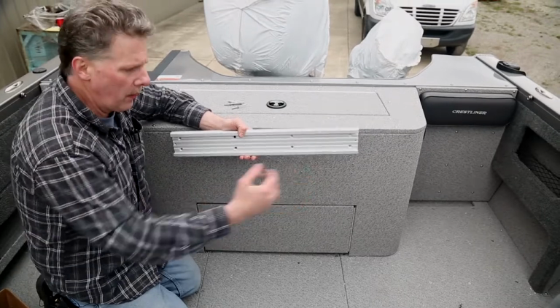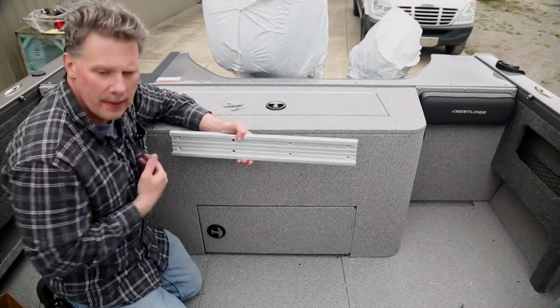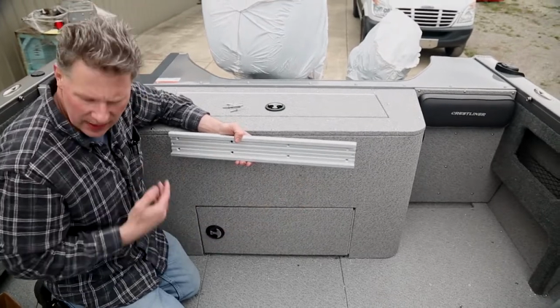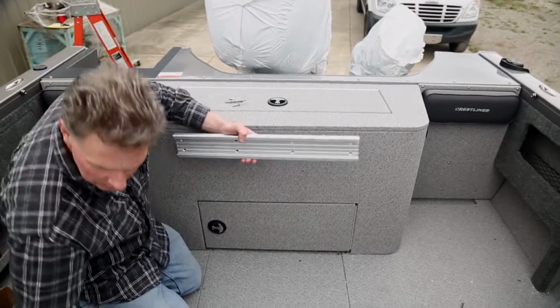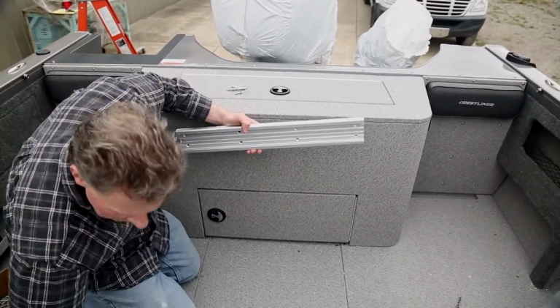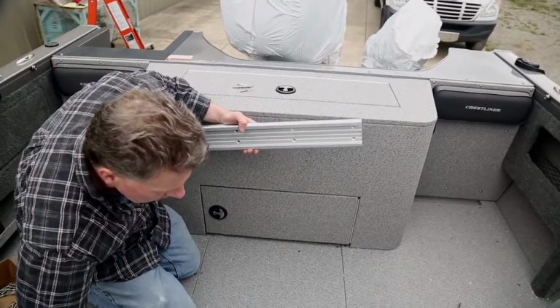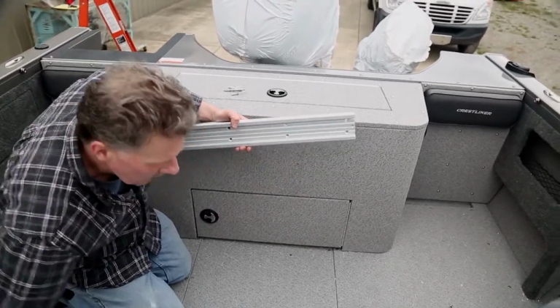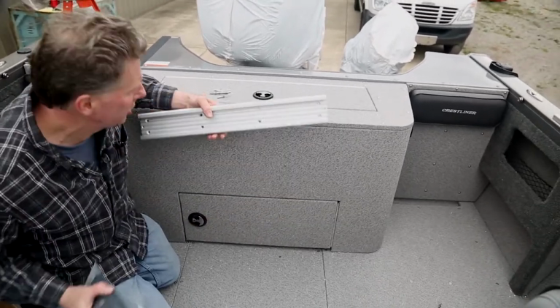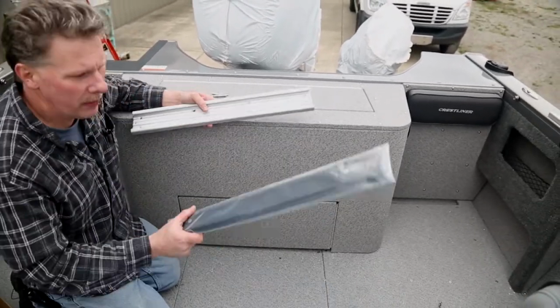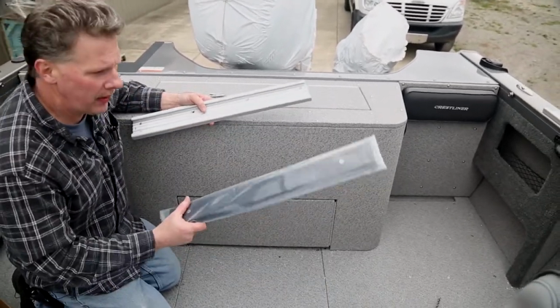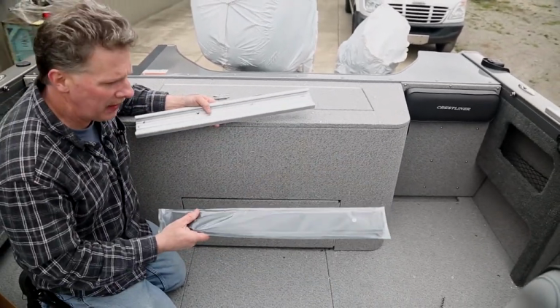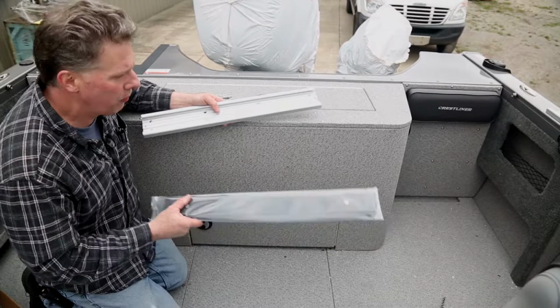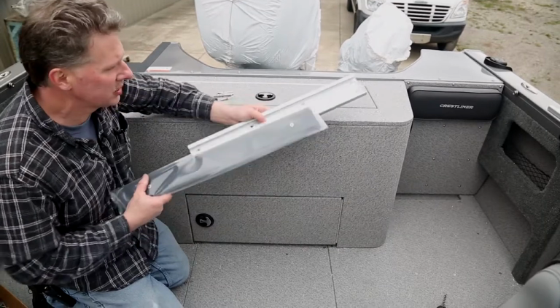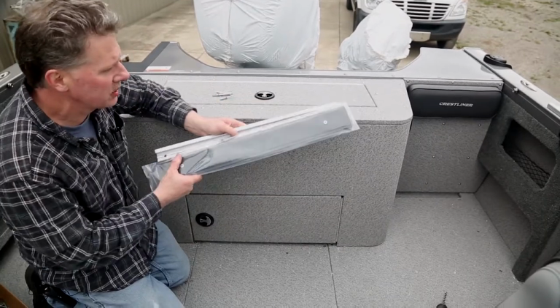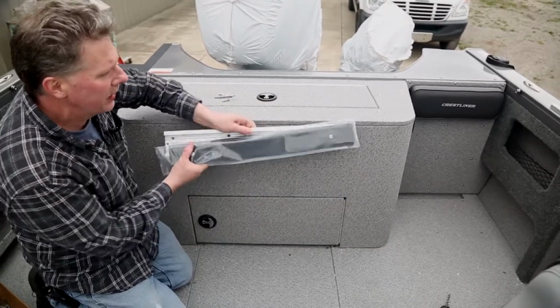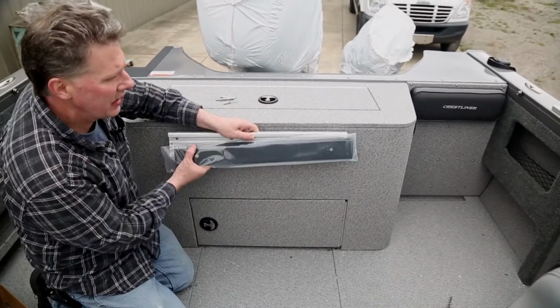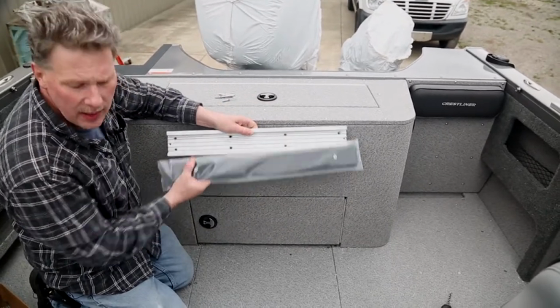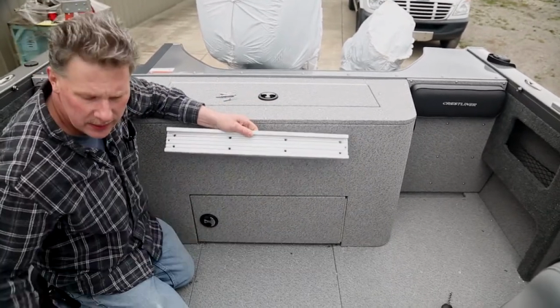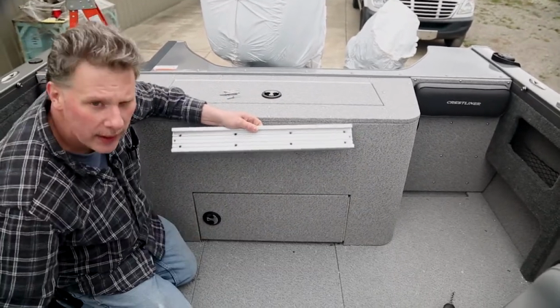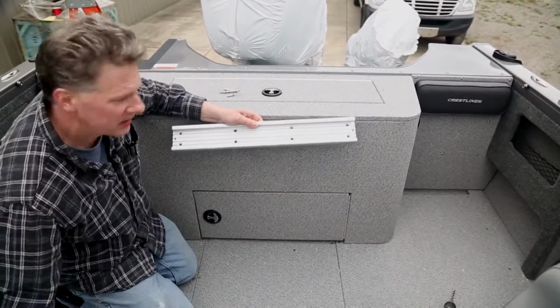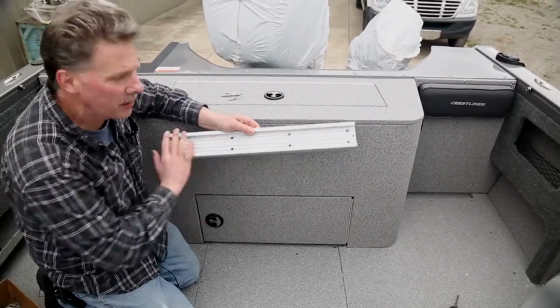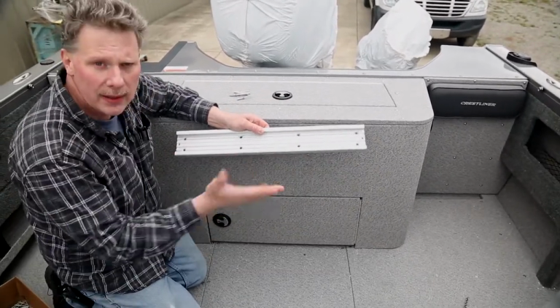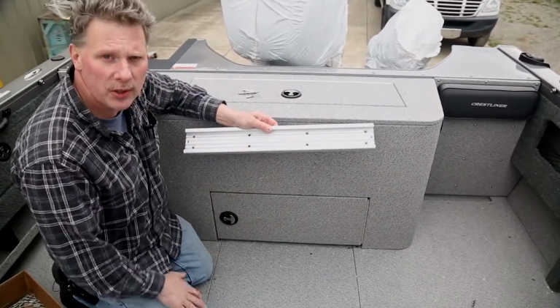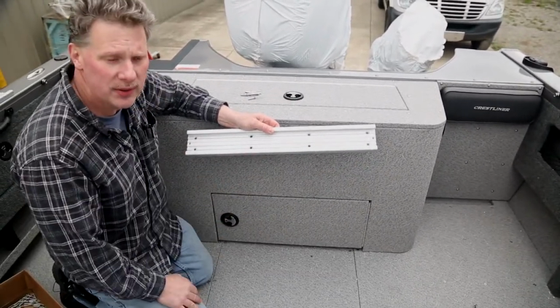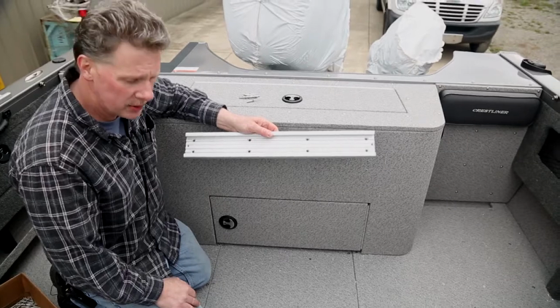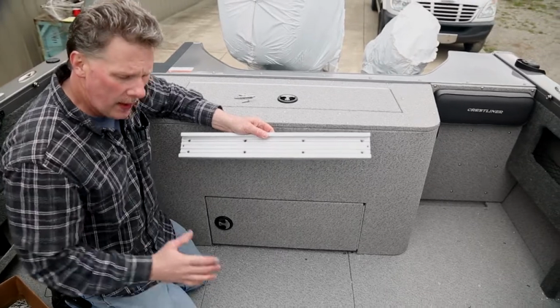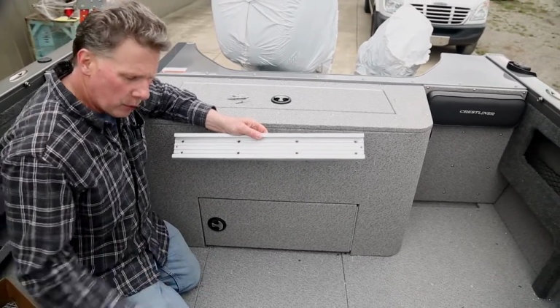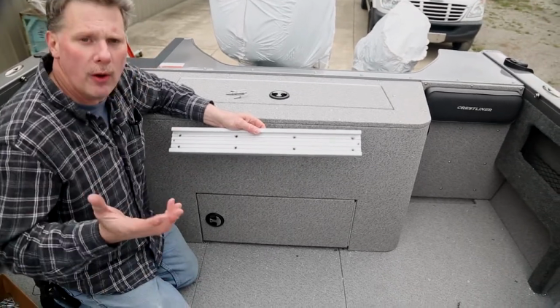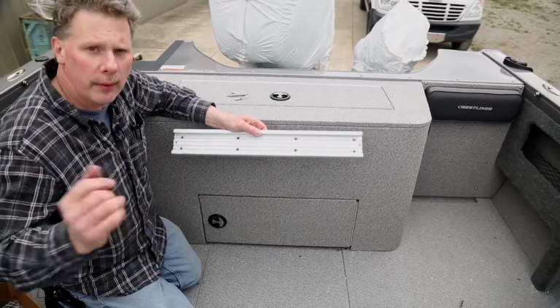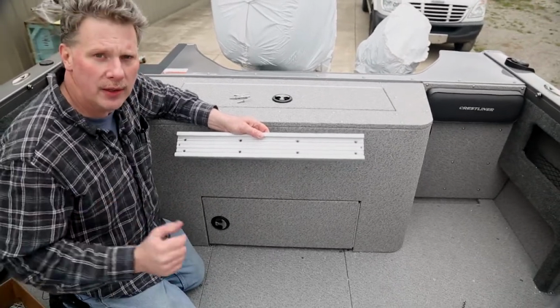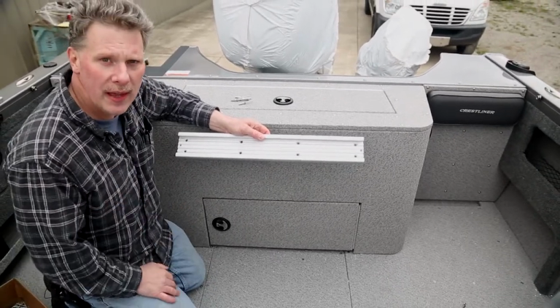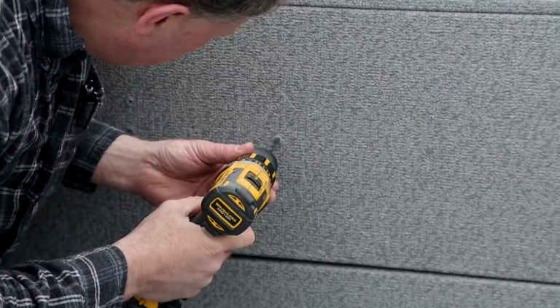We're going to show you that we do a black starboard insert that'll slide right inside the track, clean the track up, dress it up, and there will be nothing open or exposed in there. We'll show you the whole thing when it's all done and put together in just a minute.